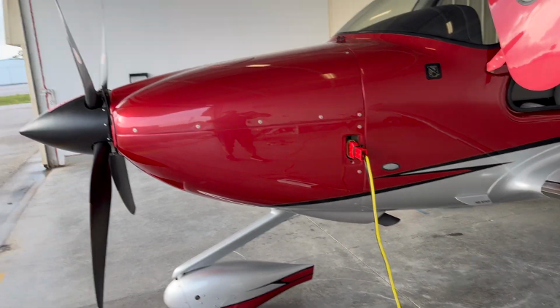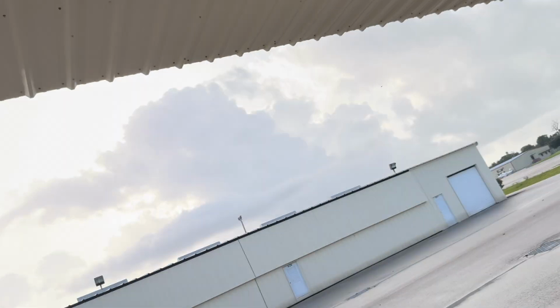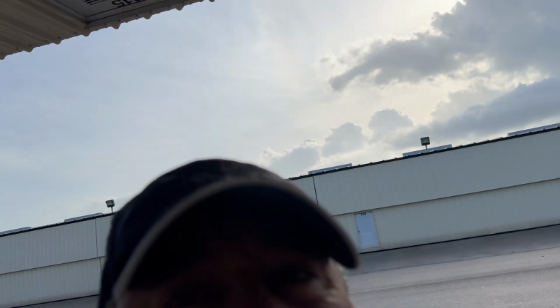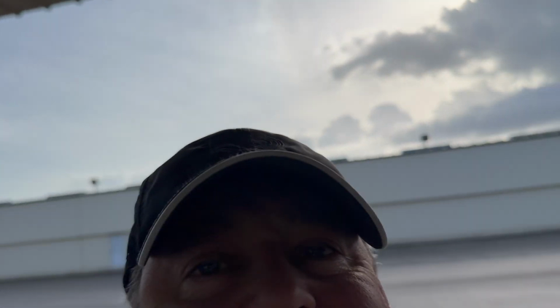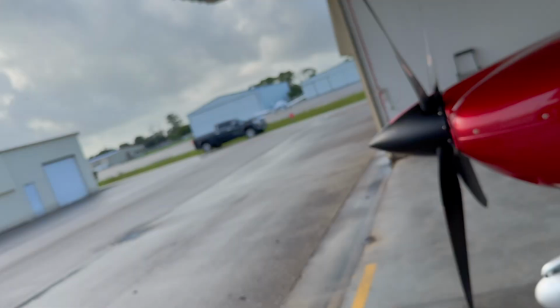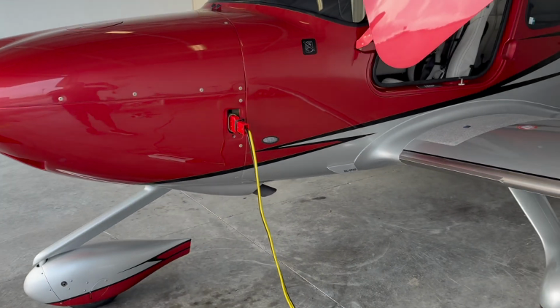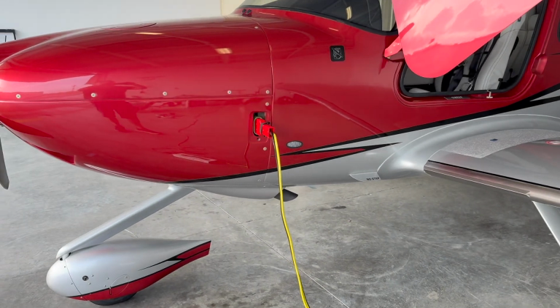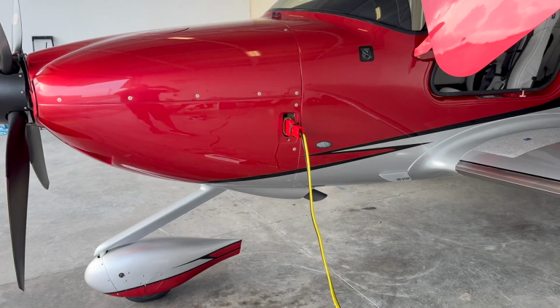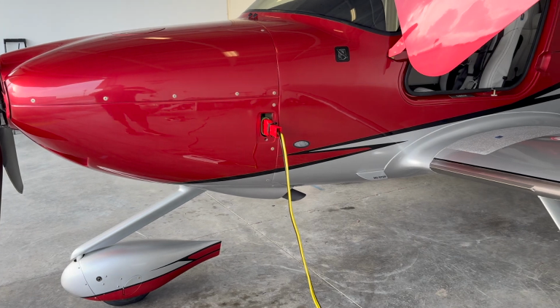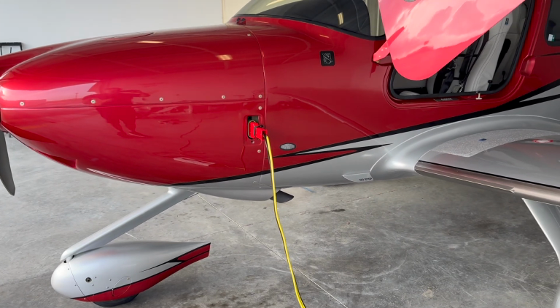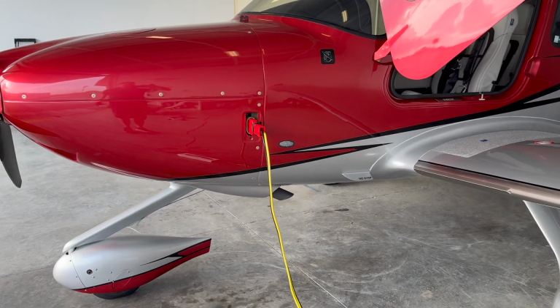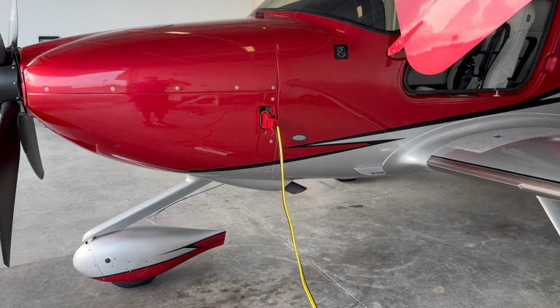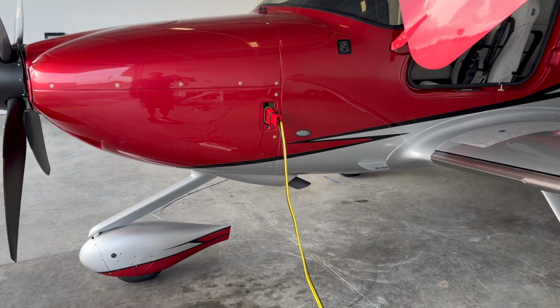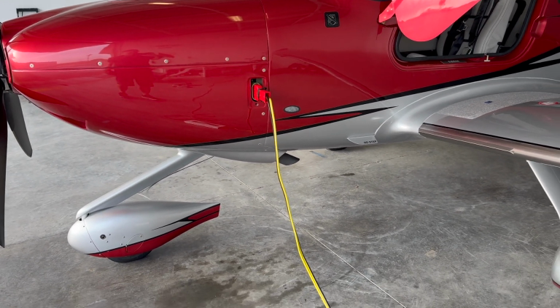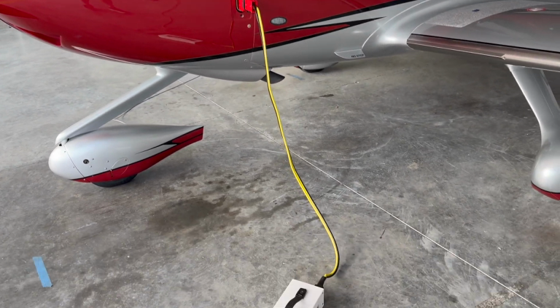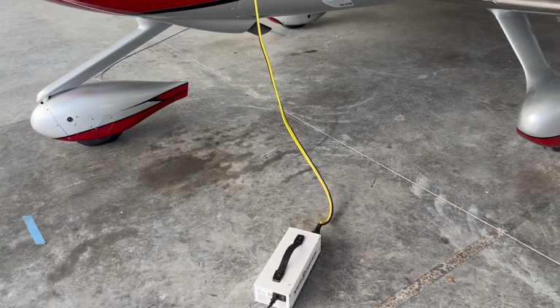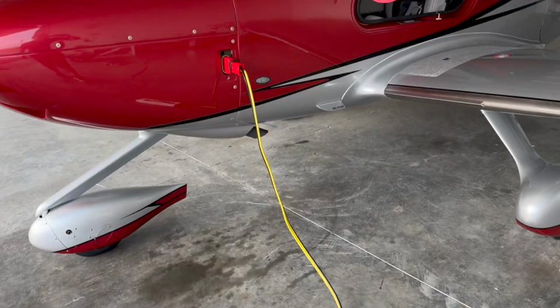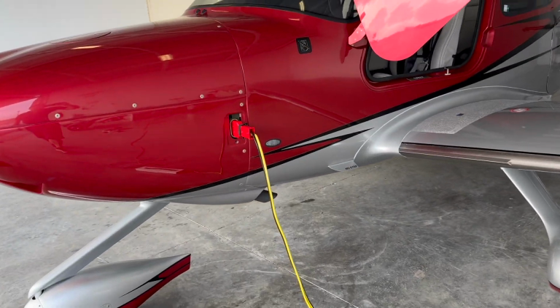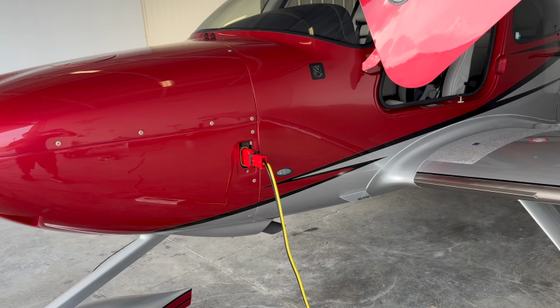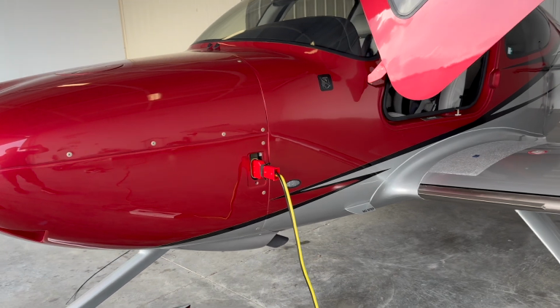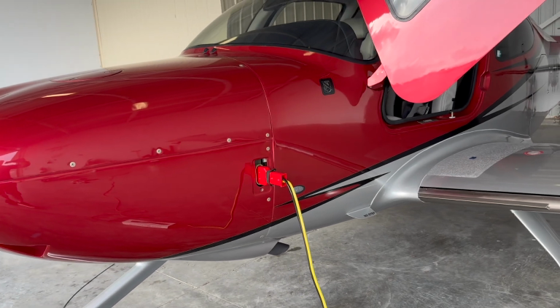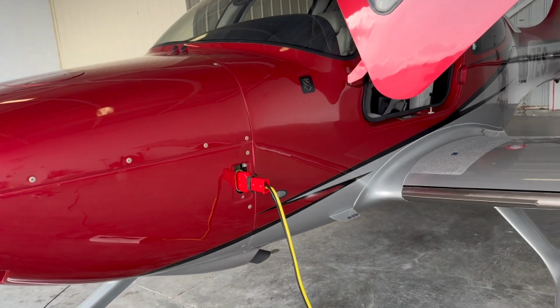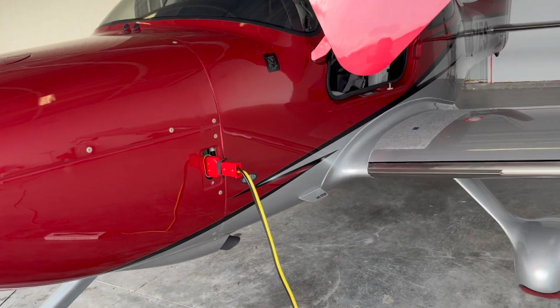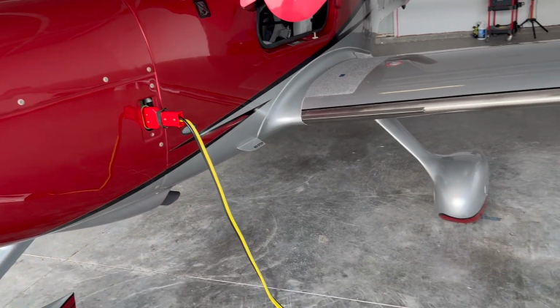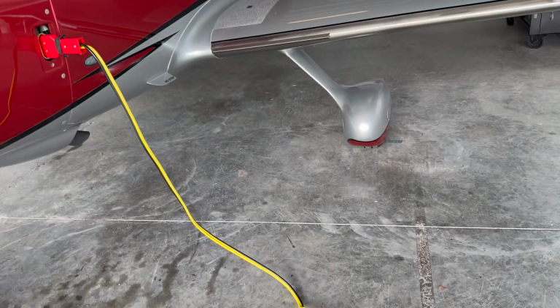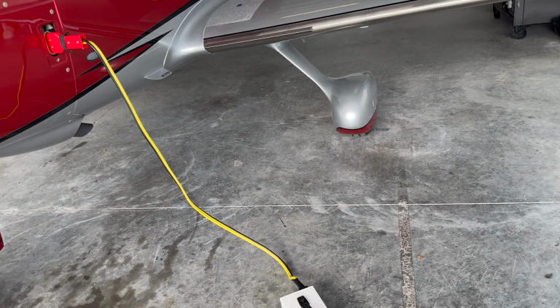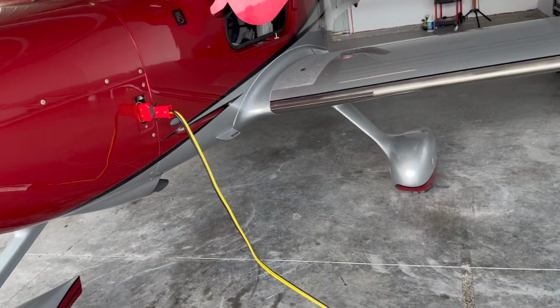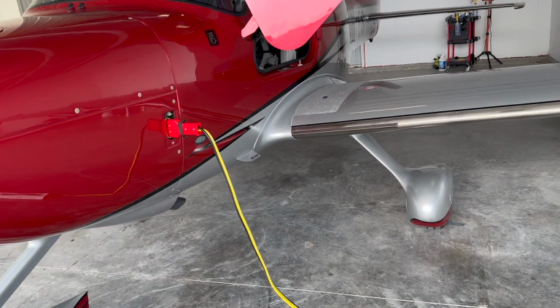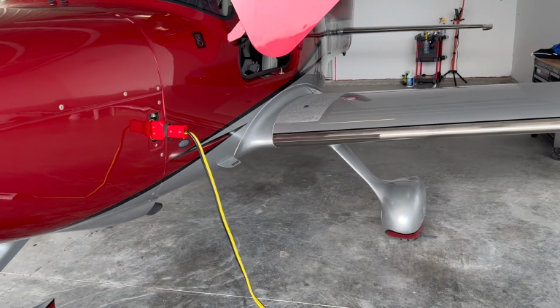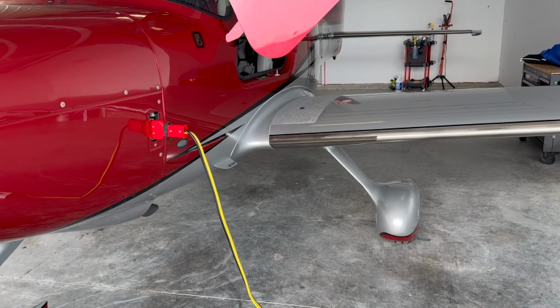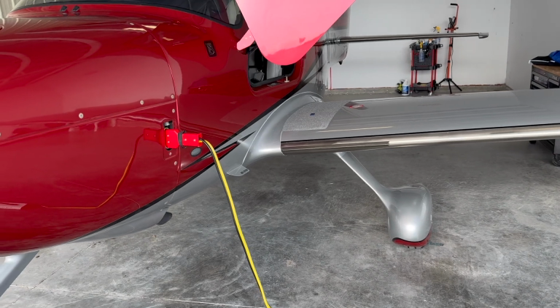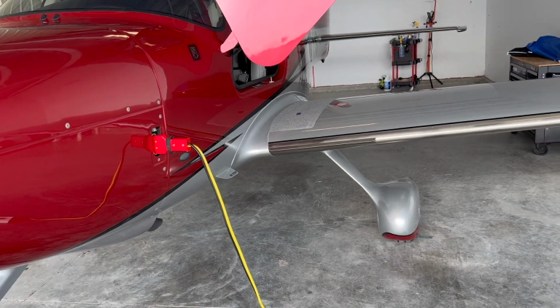Hello, this video is about how we update the electronics in a late model Cirrus. There seems to be a lot of confusion online about this, so I'm going to show you my way. I take no responsibility for anybody messing up their electronics or anything else — this is just a fun video.